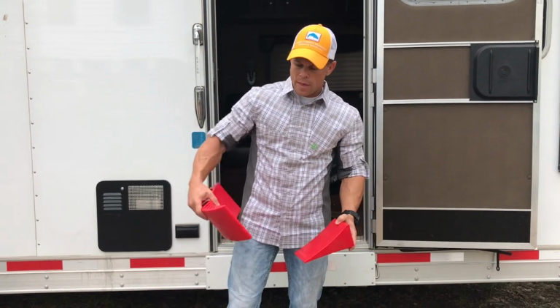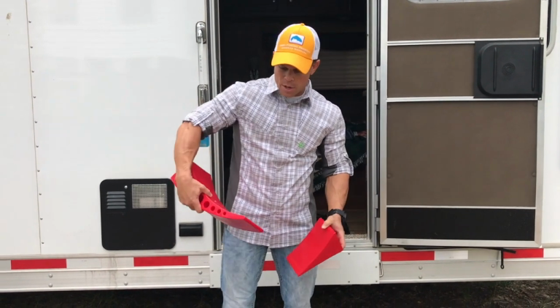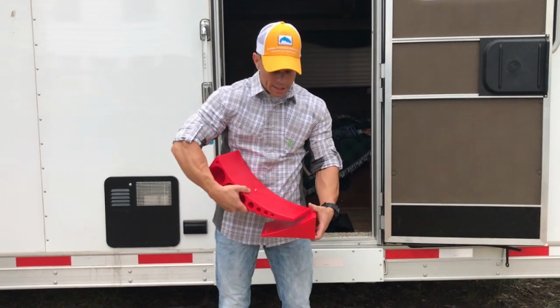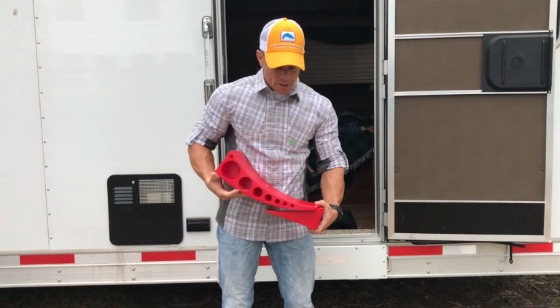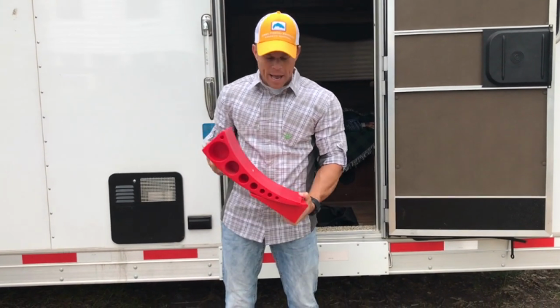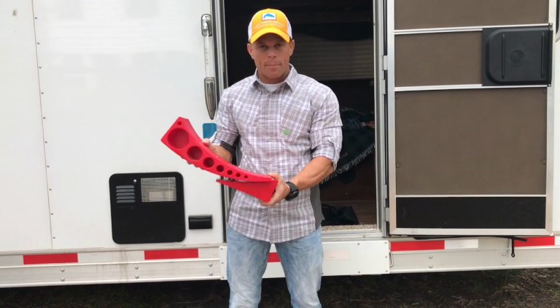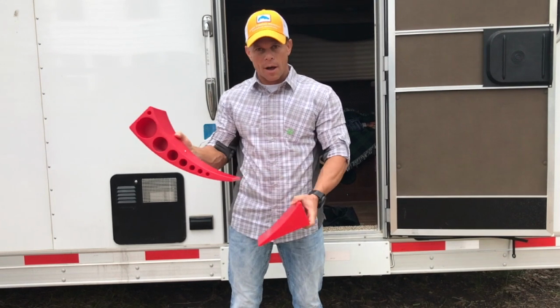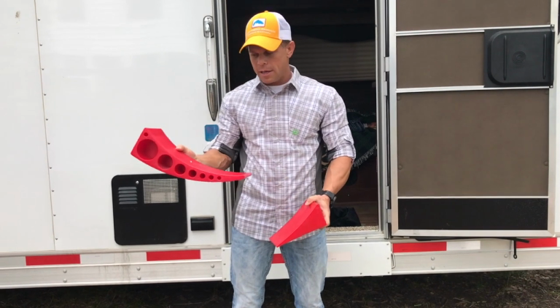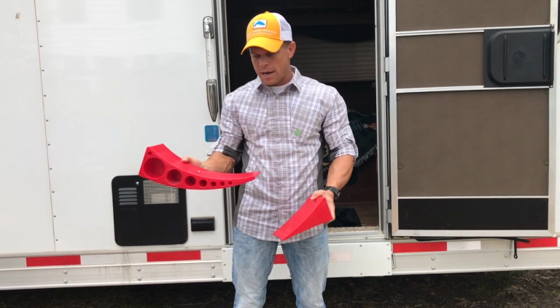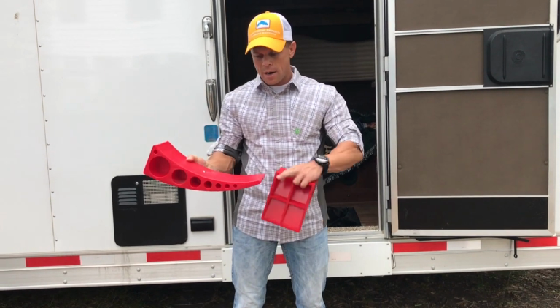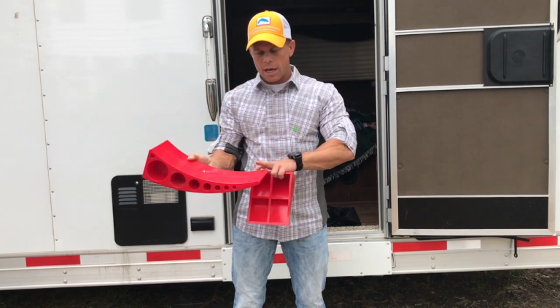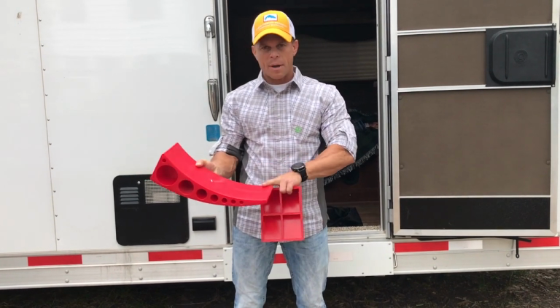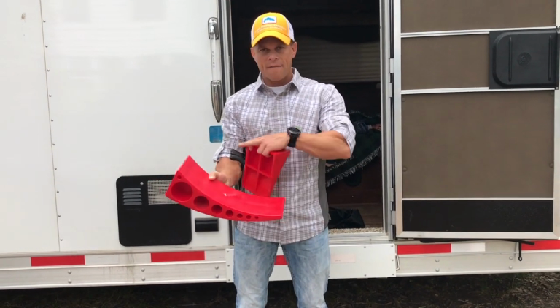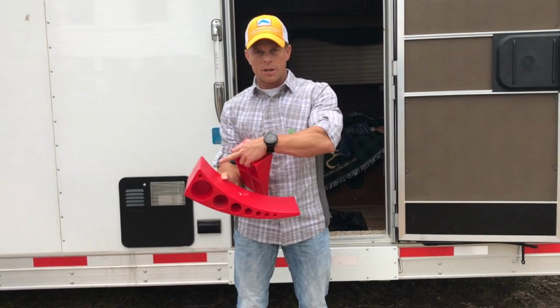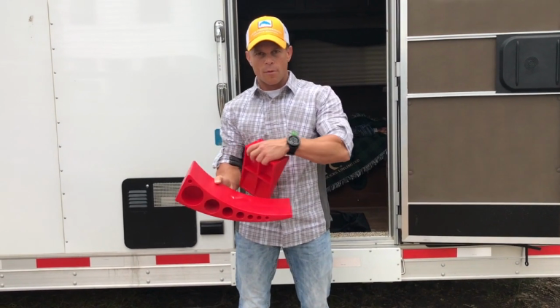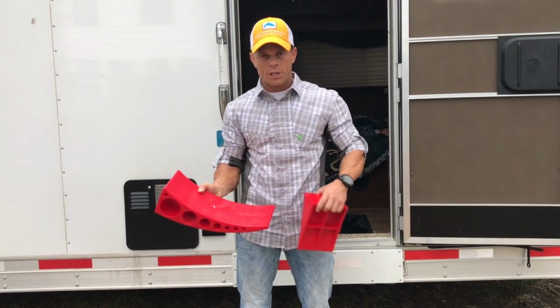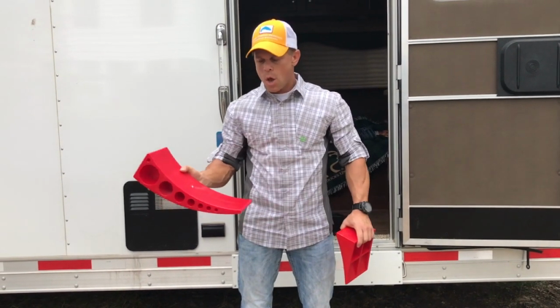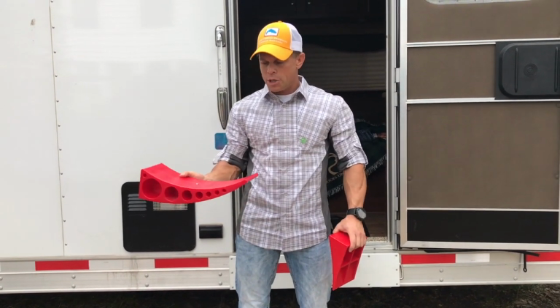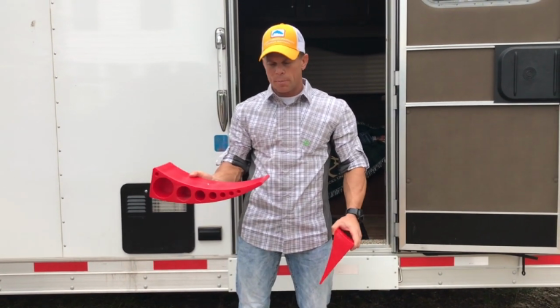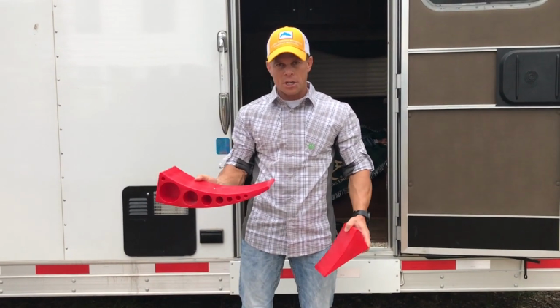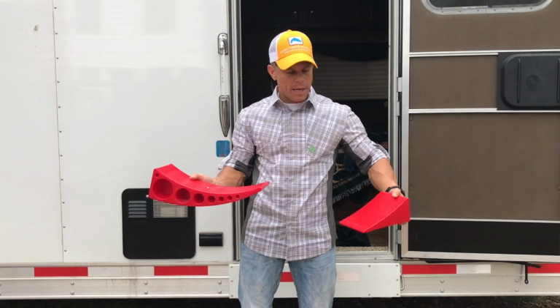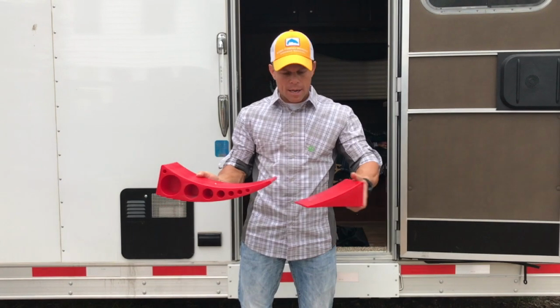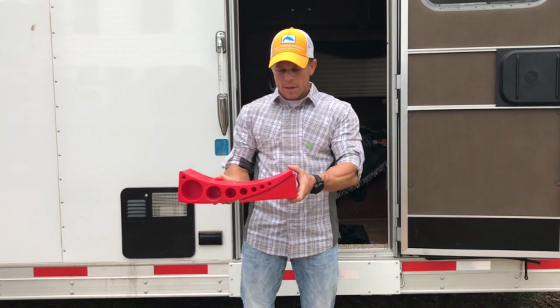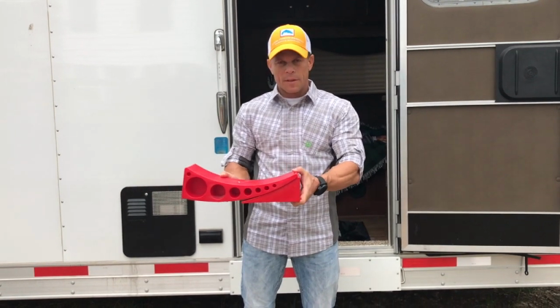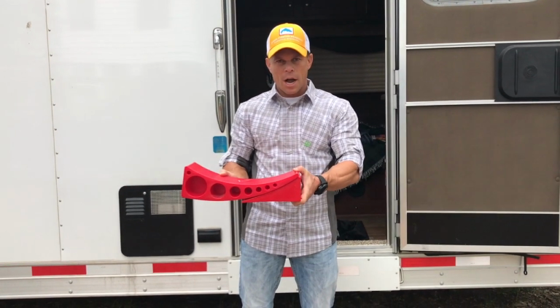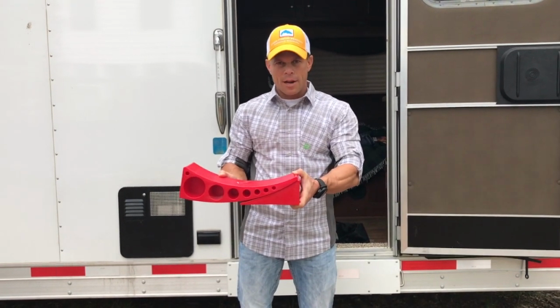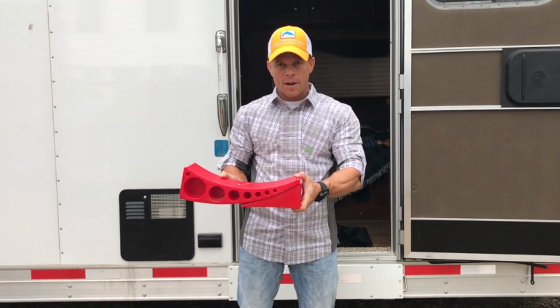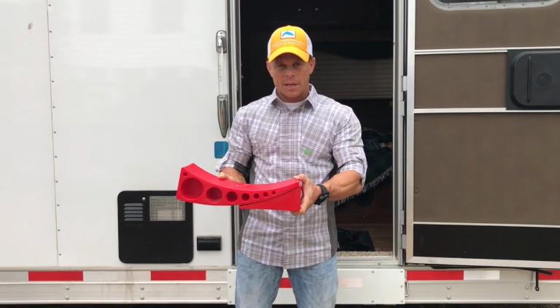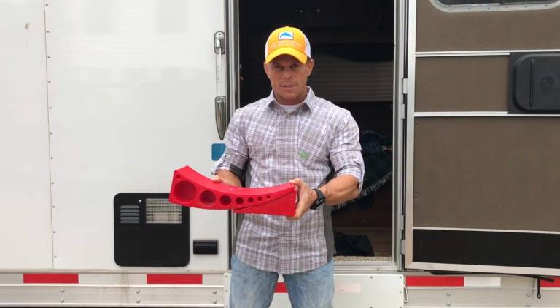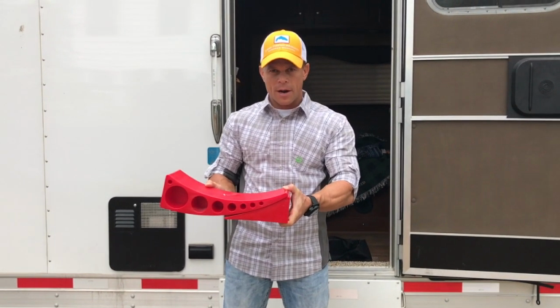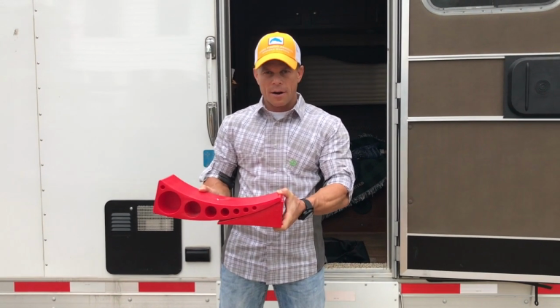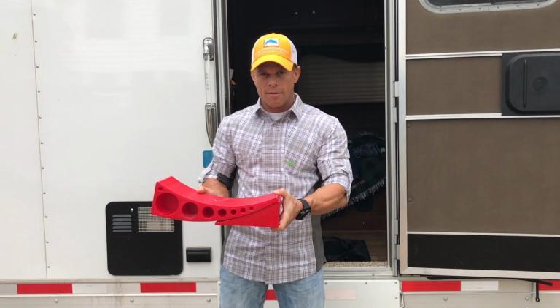Then what you do is you start to back up onto this right here. It goes from a half inch clear up to four inches. Once you're at the place you need to be, you put this chock underneath there and that's what keeps it solid right there in your level.